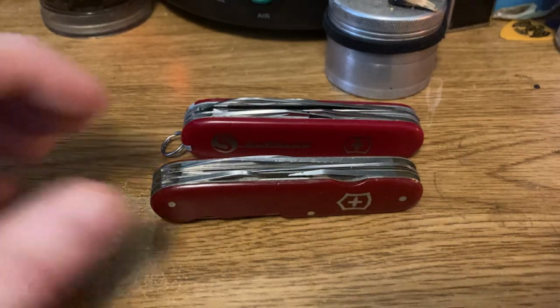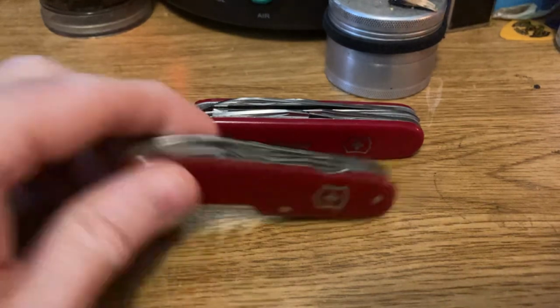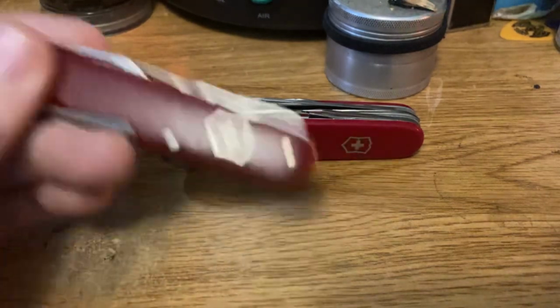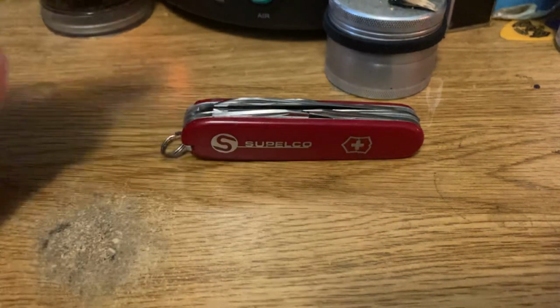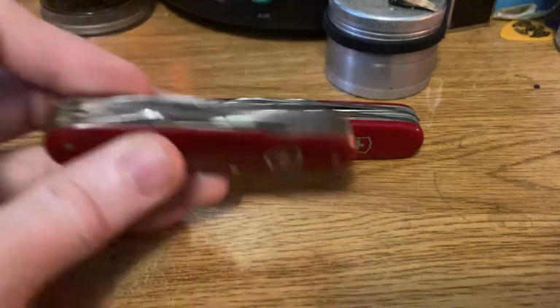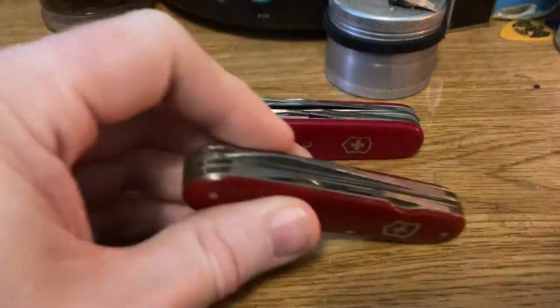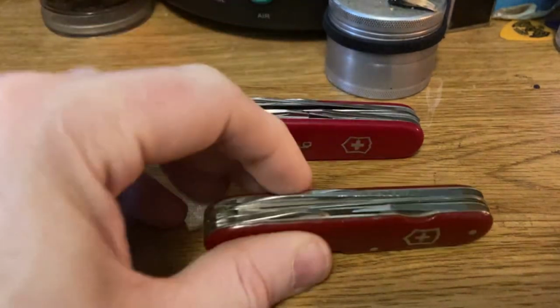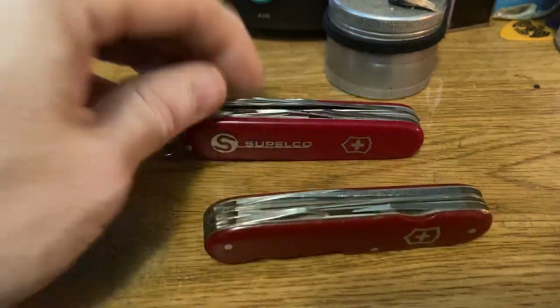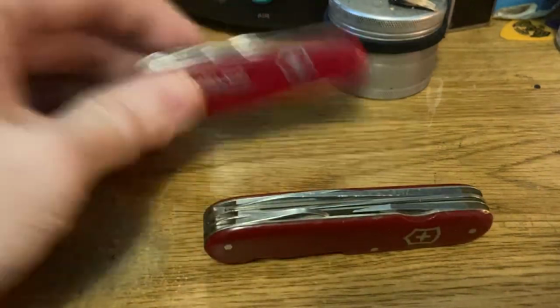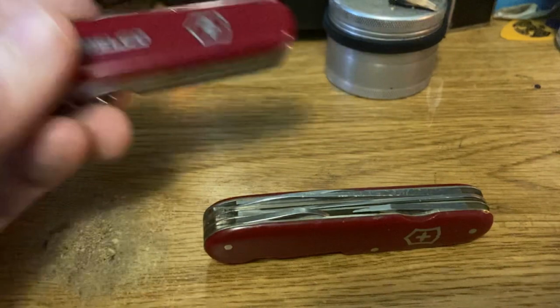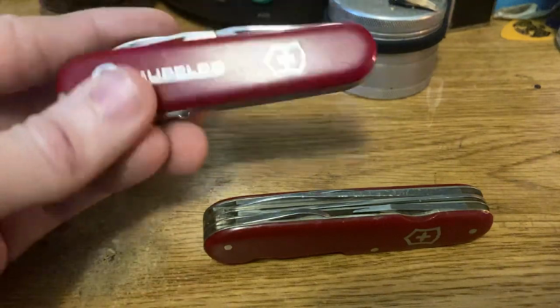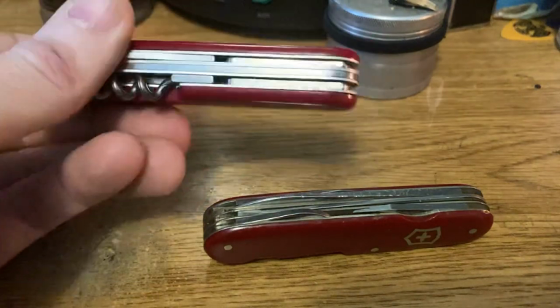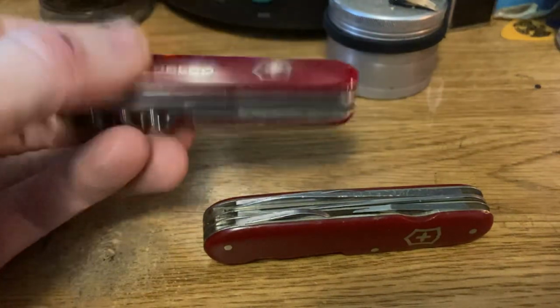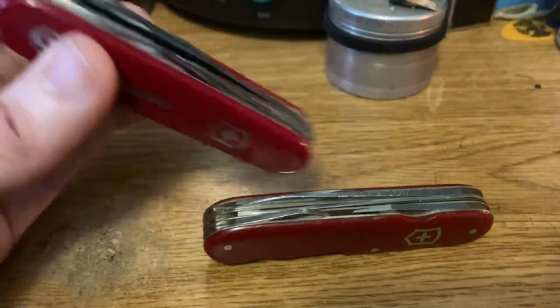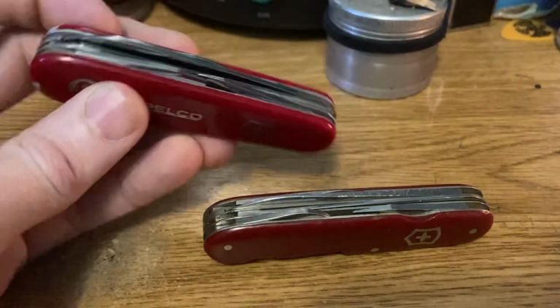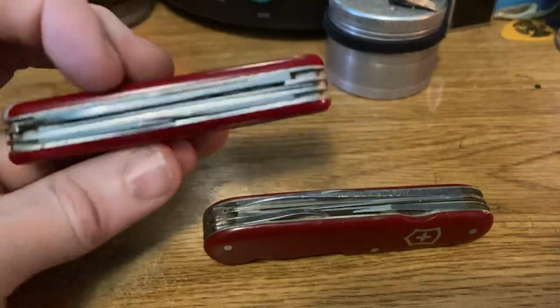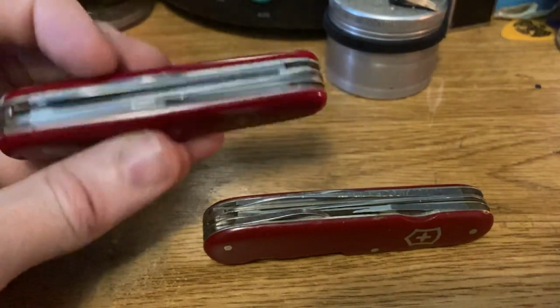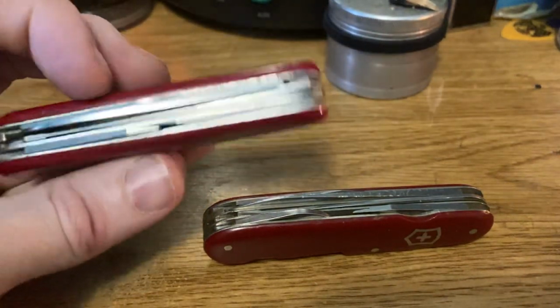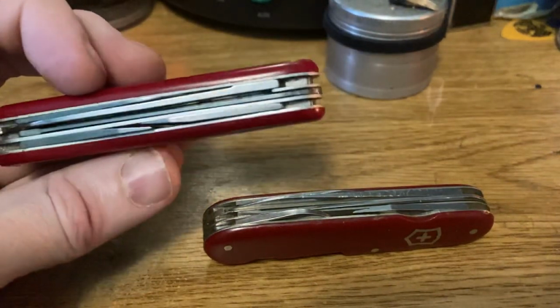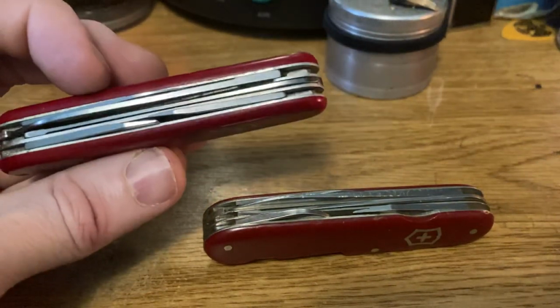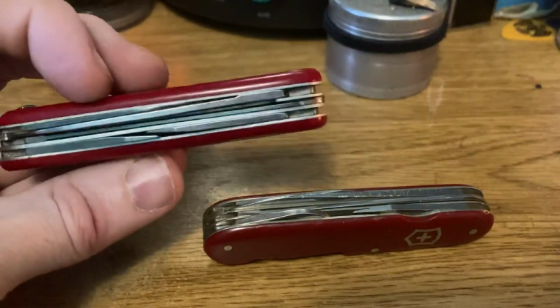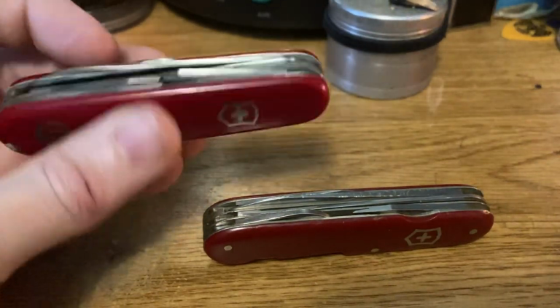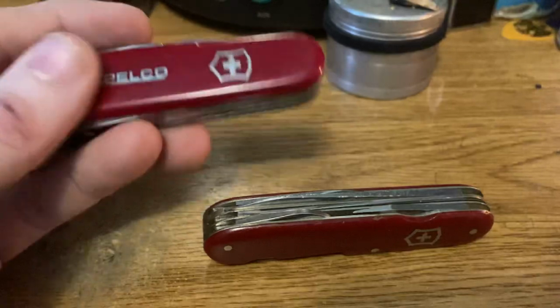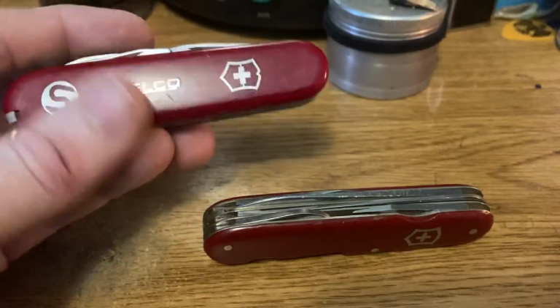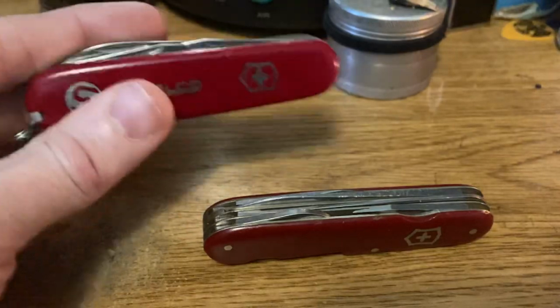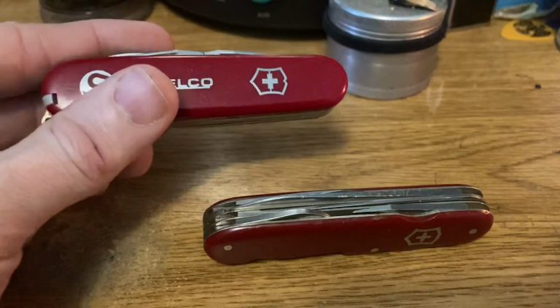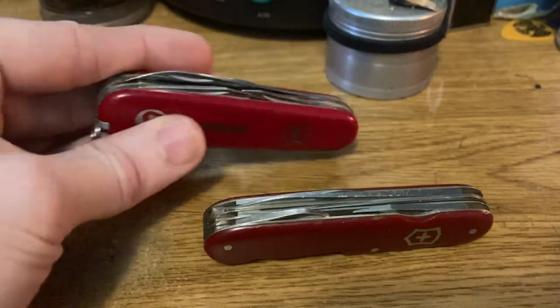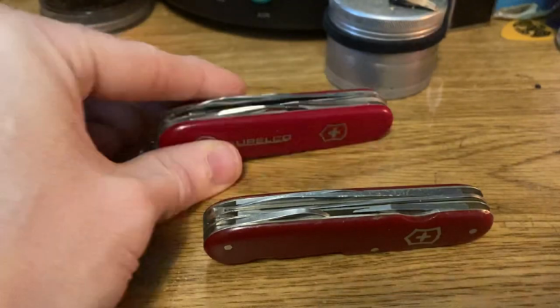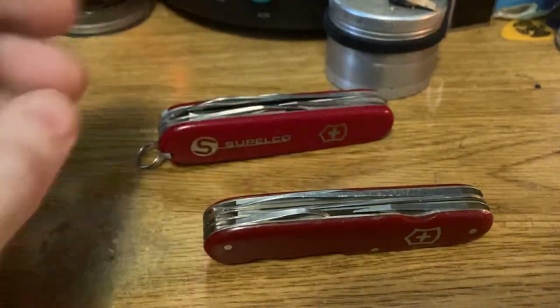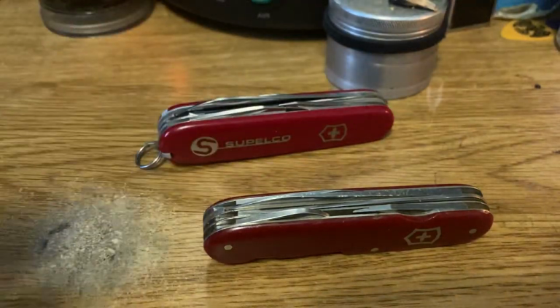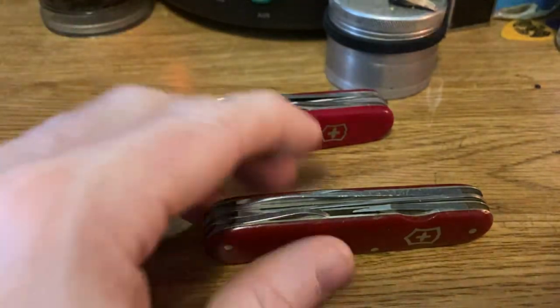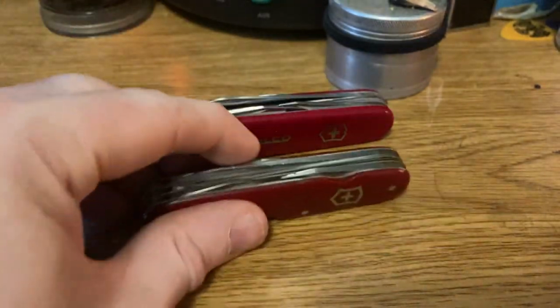Of course, the plastic handles can break, but the thing is the plastic handles can fall right off and the knife will still function perfectly fine. It'll just not be quite as stylish with its dashing red covers.